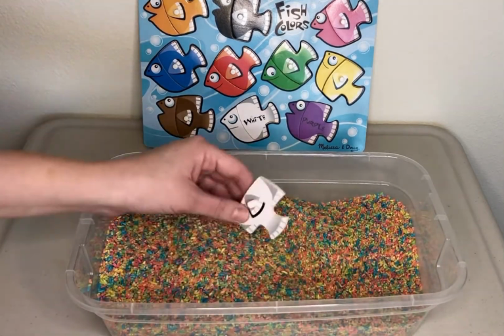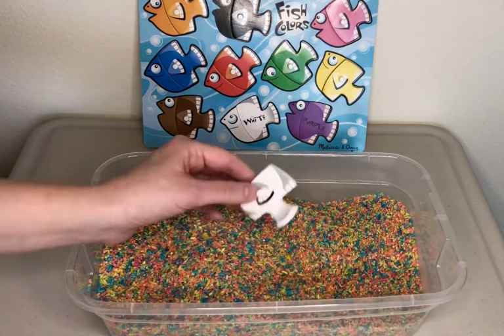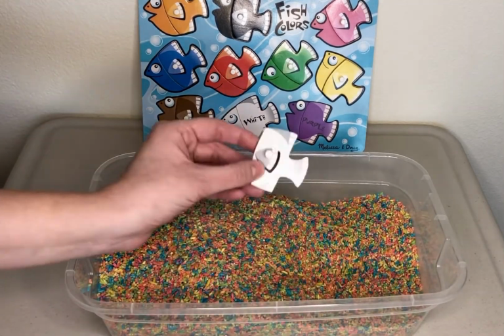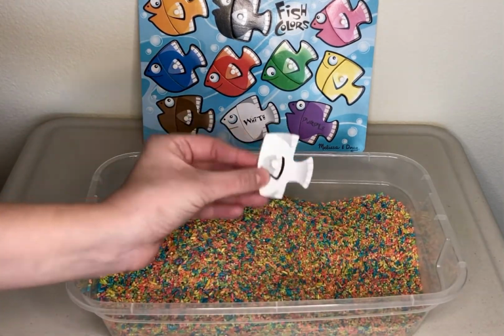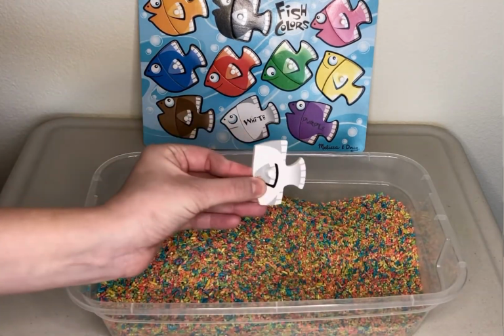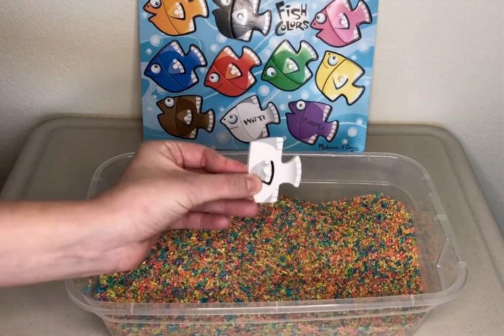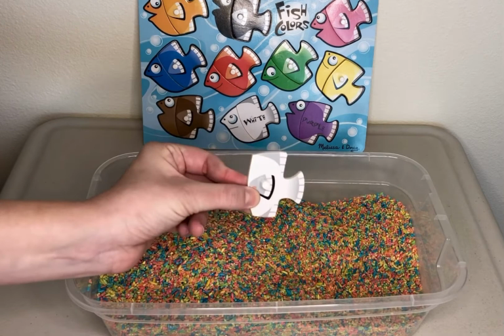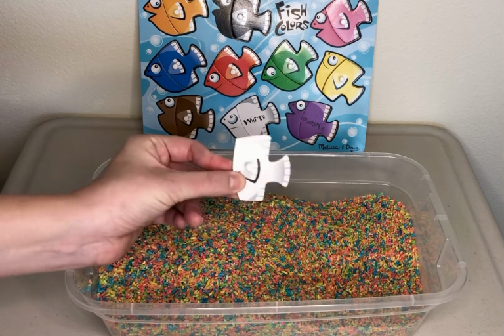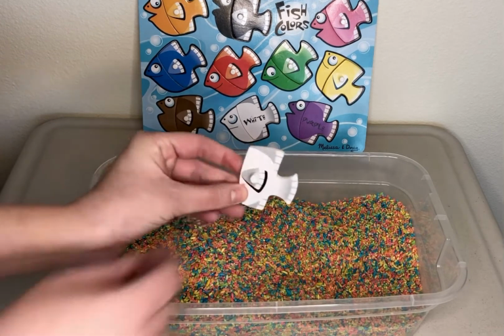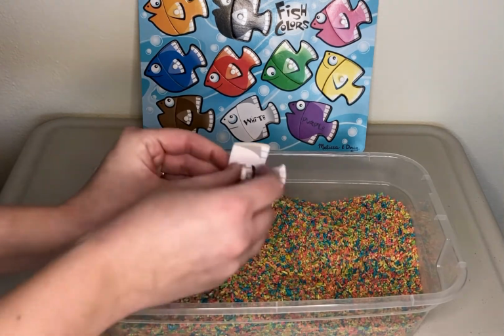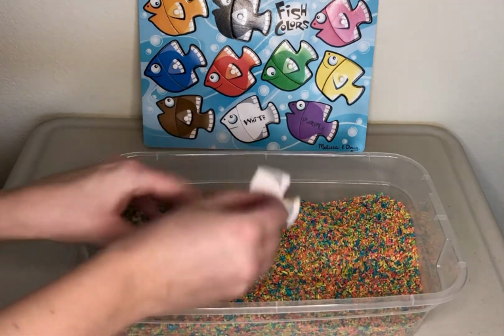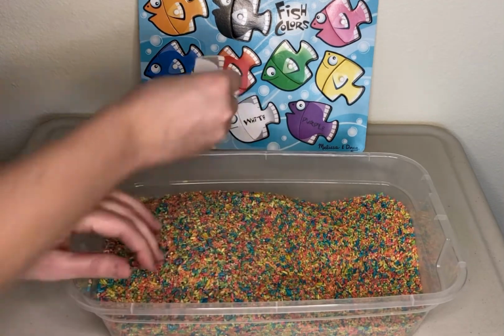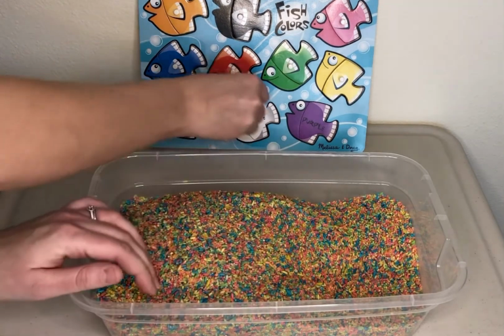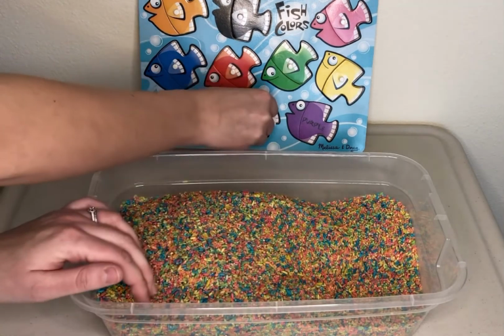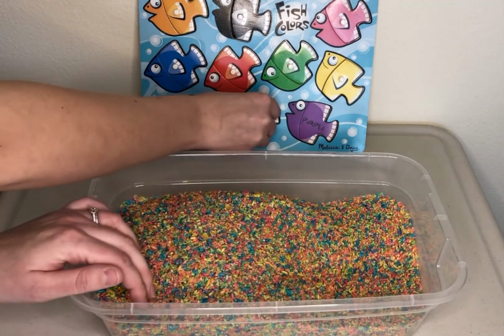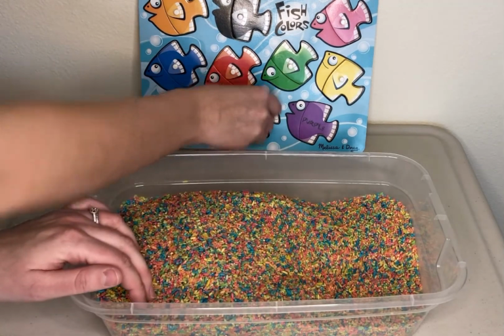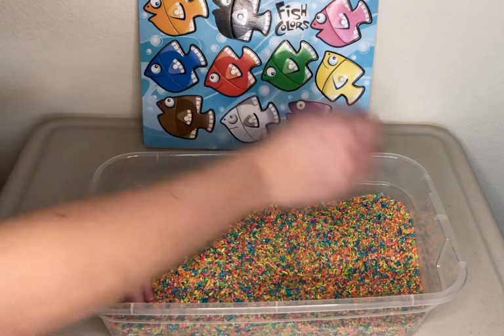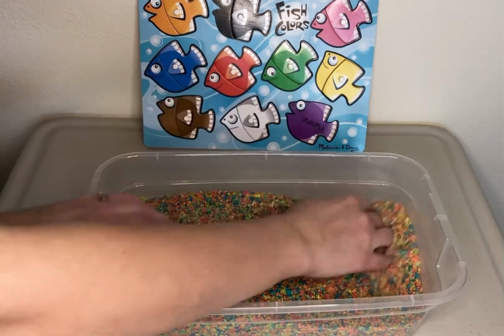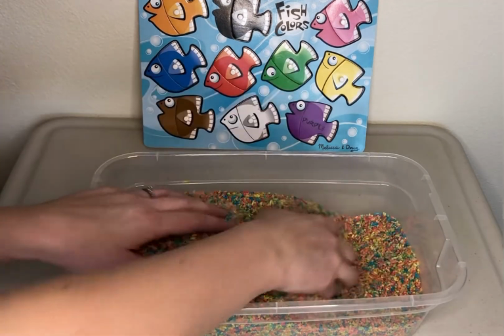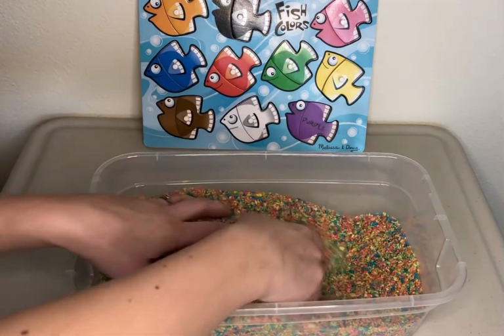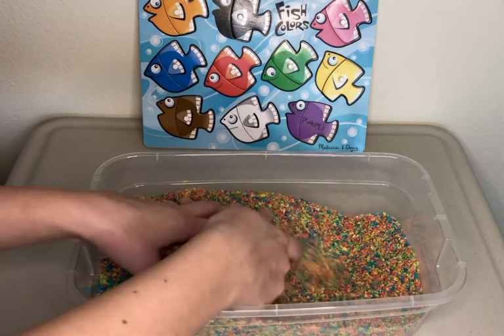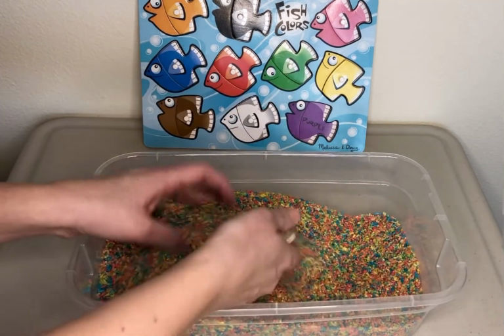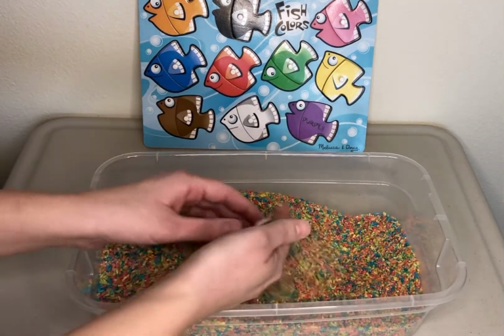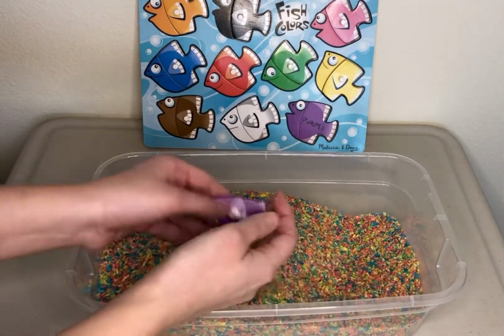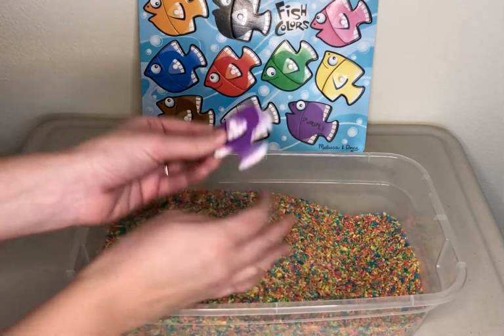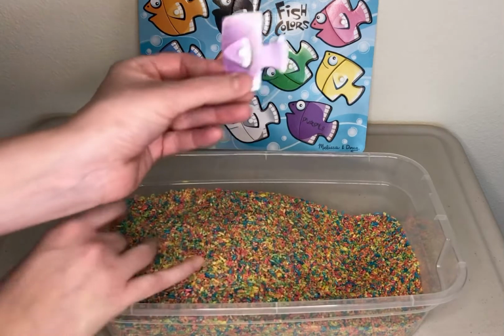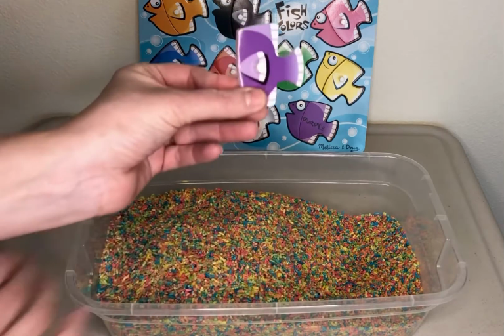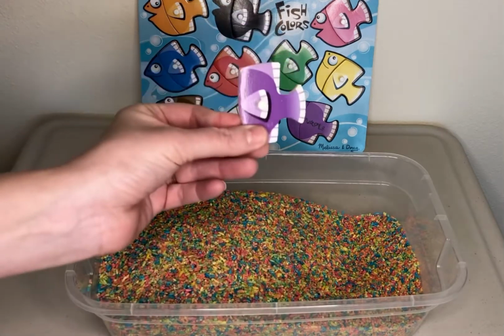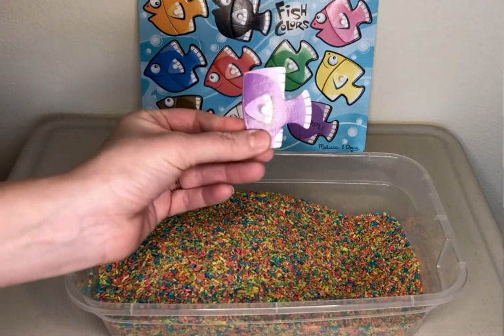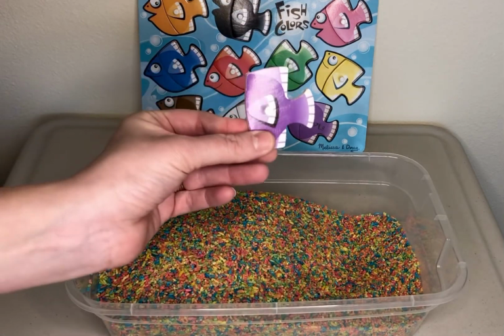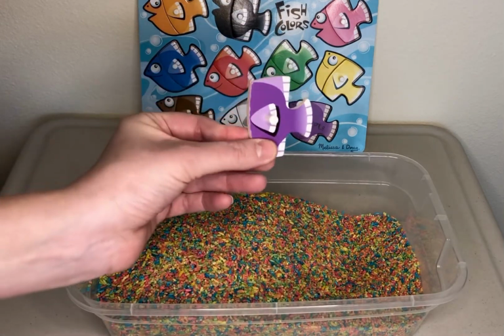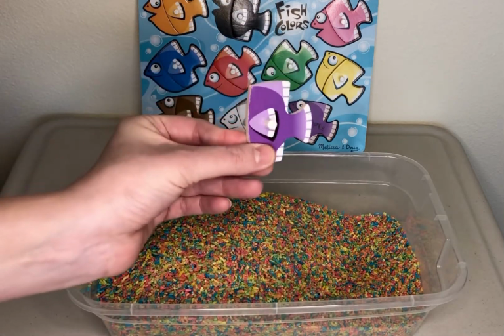We found white. That means the last color is purple. Yay, we found them.